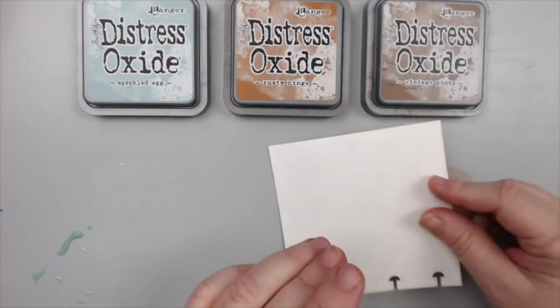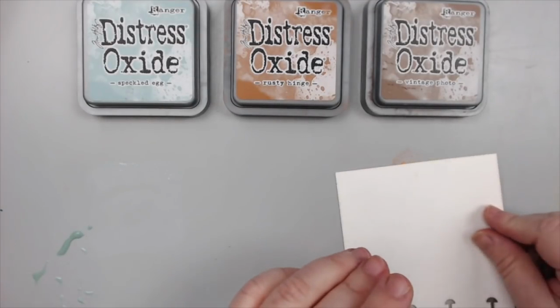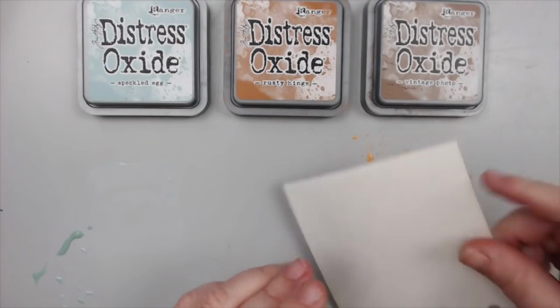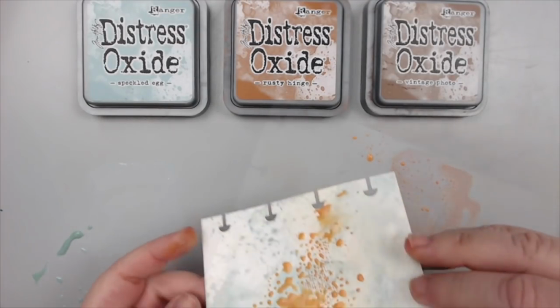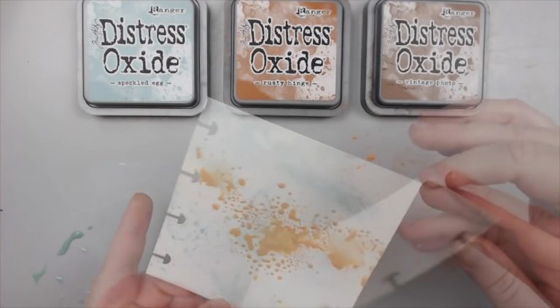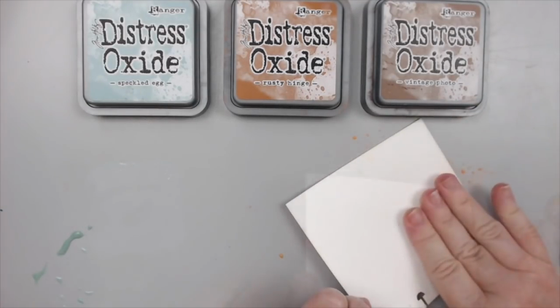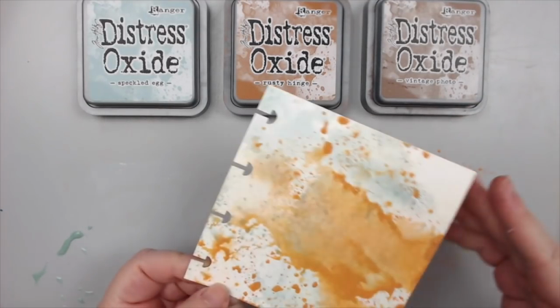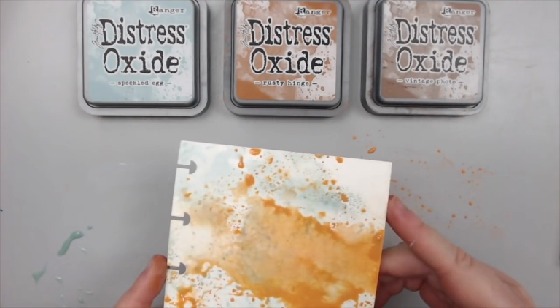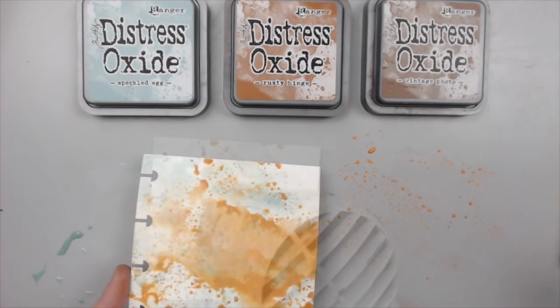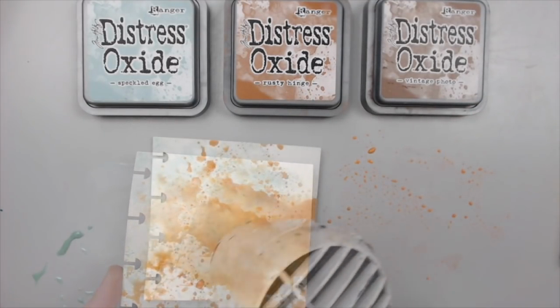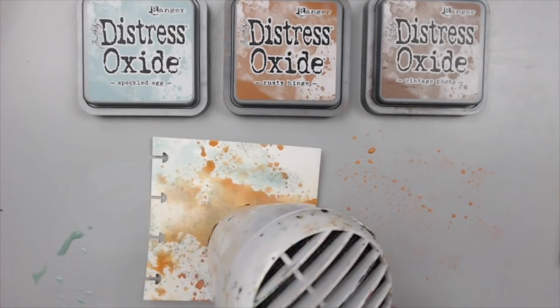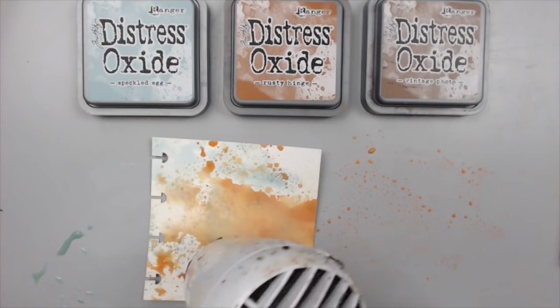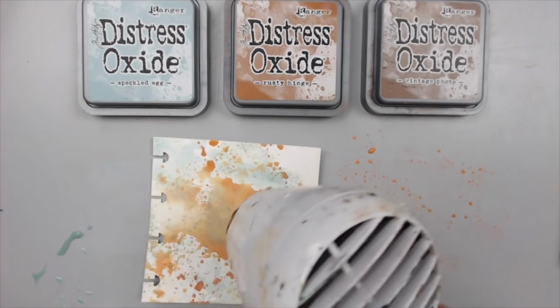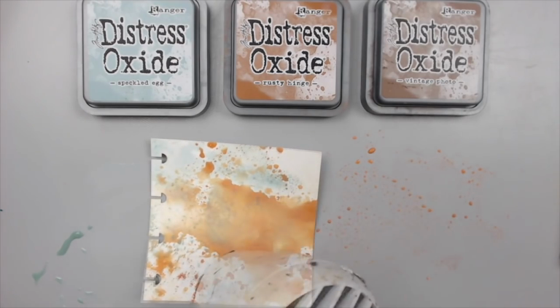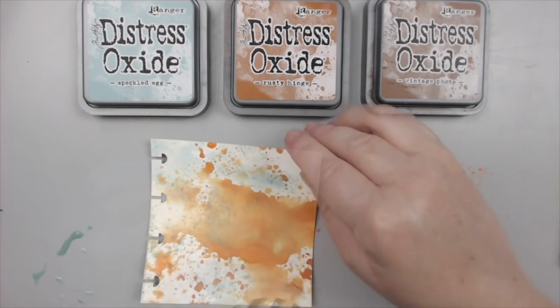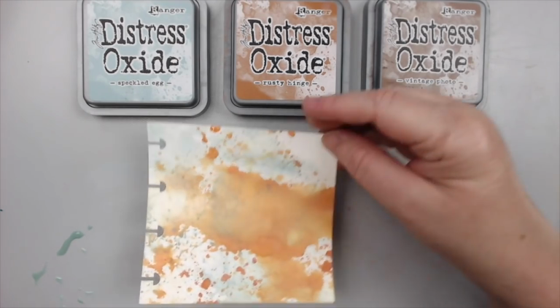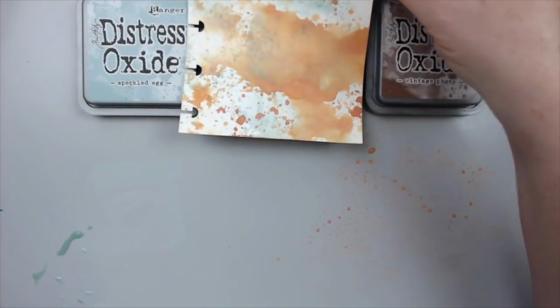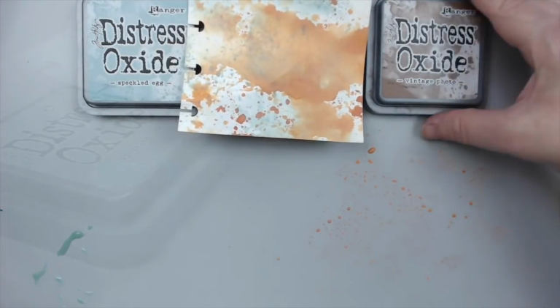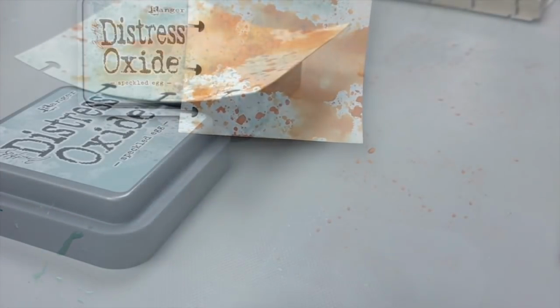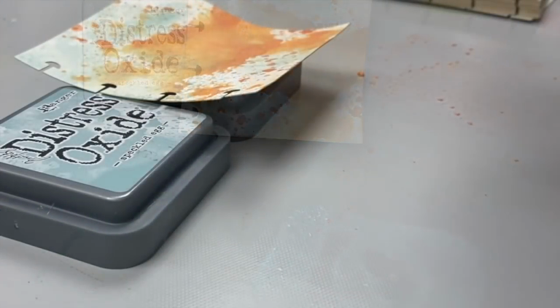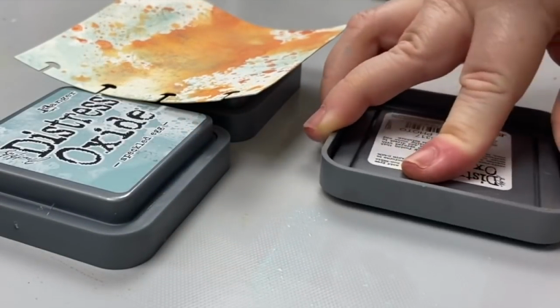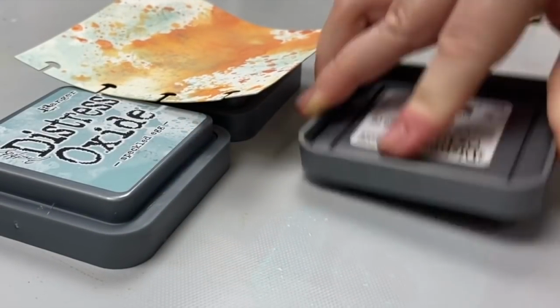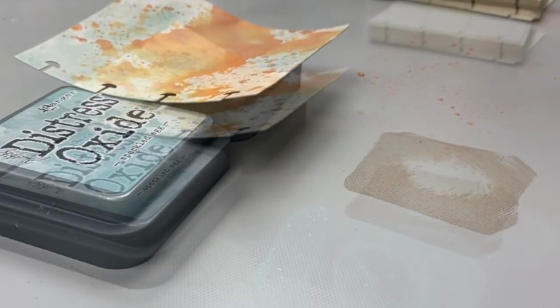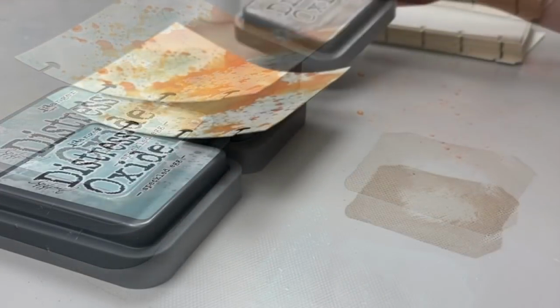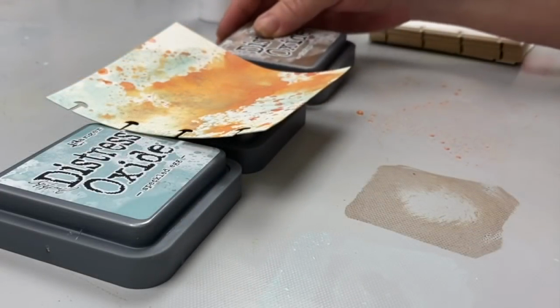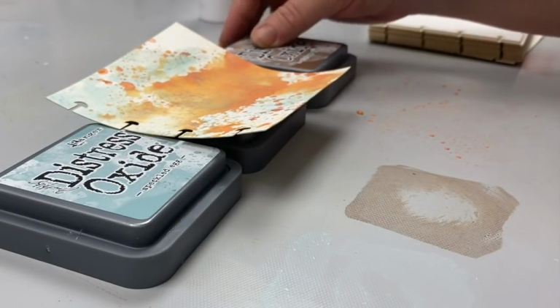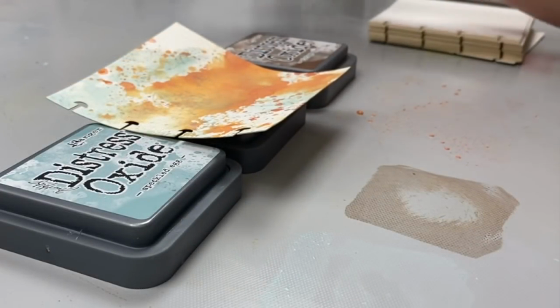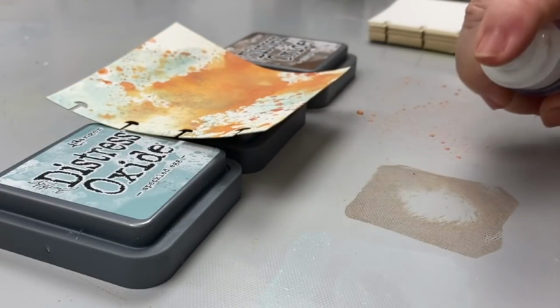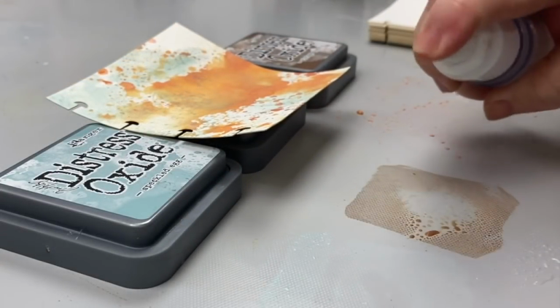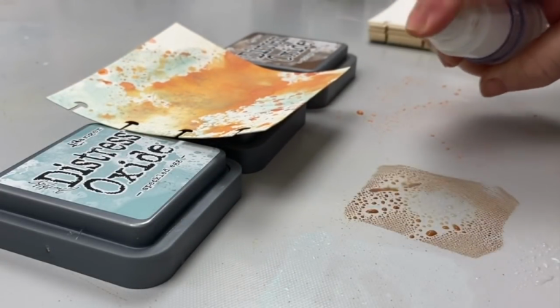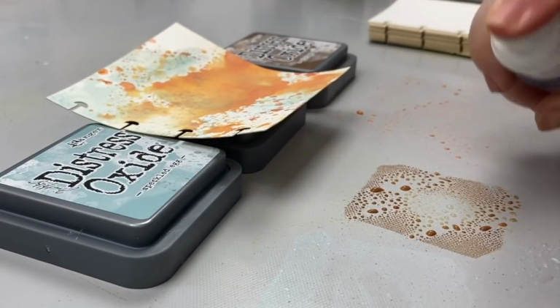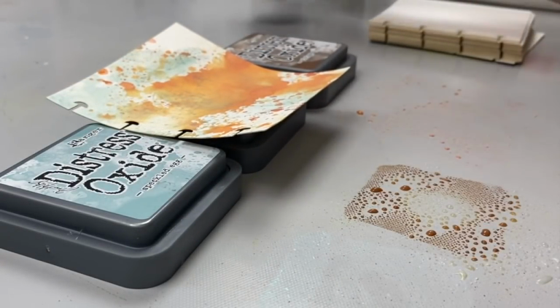Wet it and dip the paper into the orange color. Then repeat the step with the vintage photo, drying in between layers. You can continue adding layers of blue, orange, and brown until you're happy with the results.